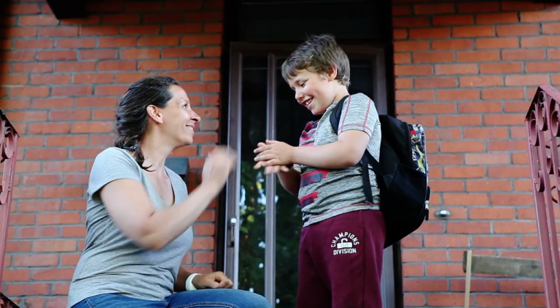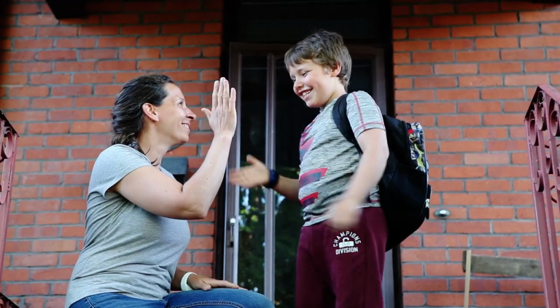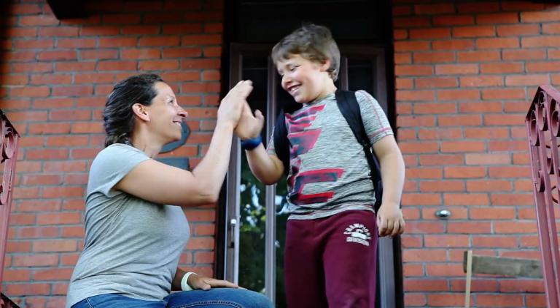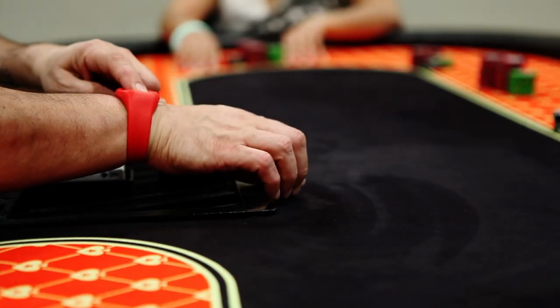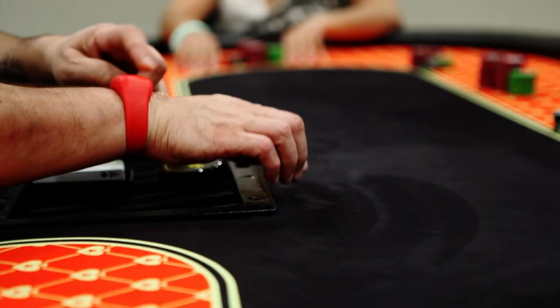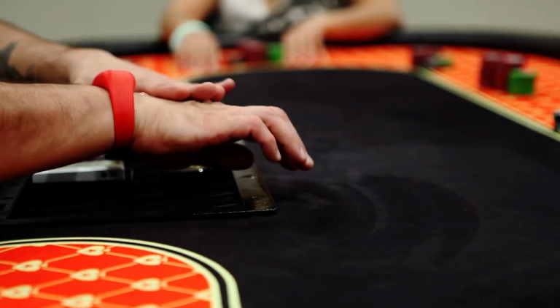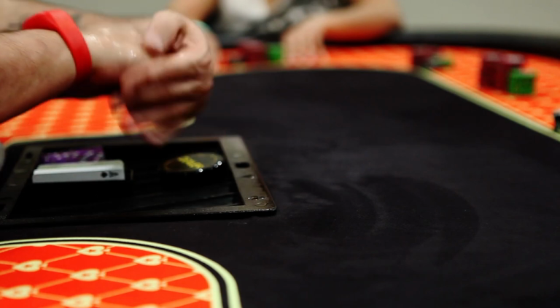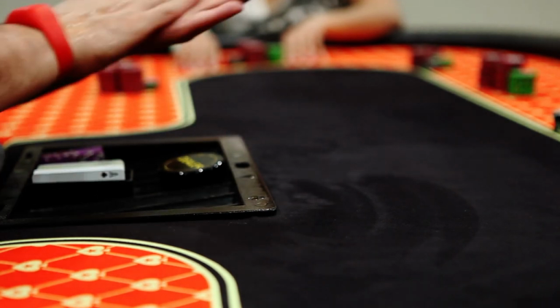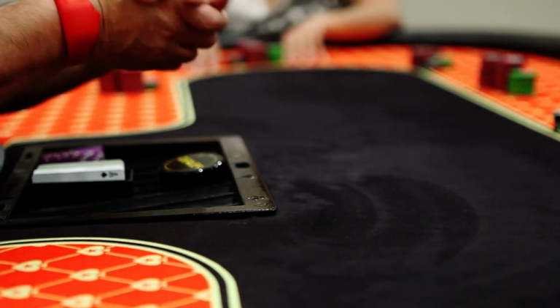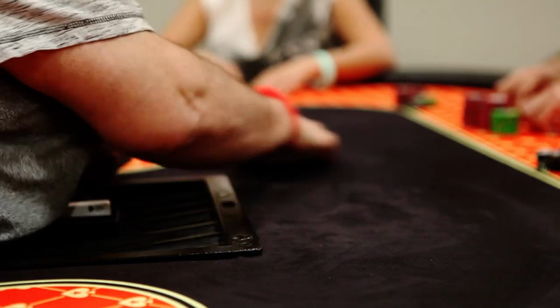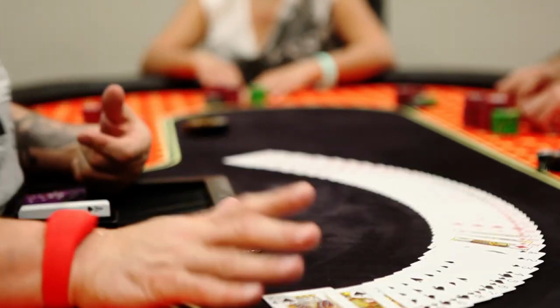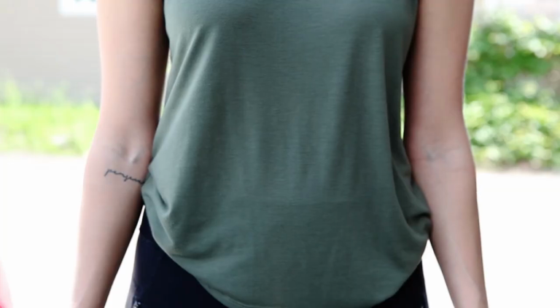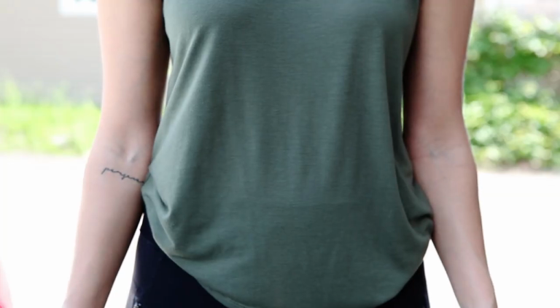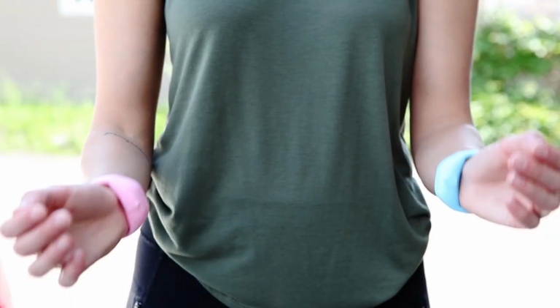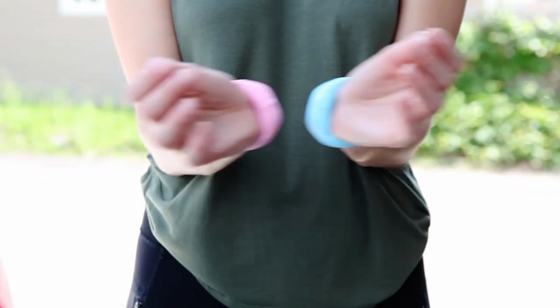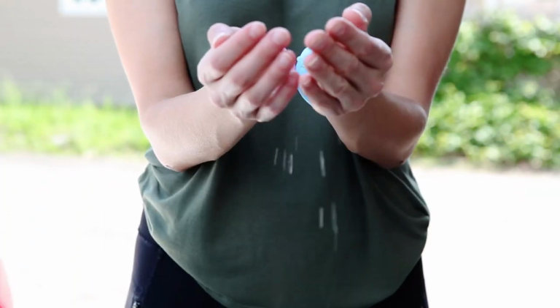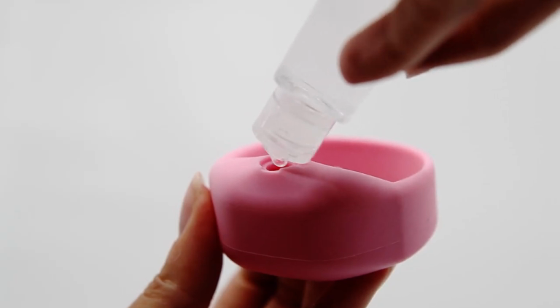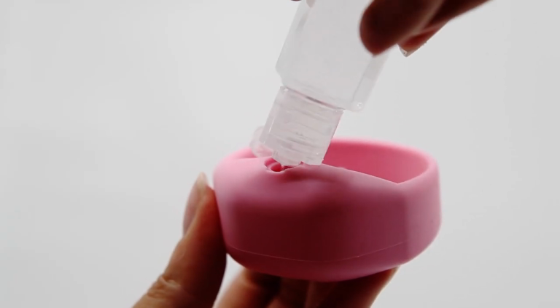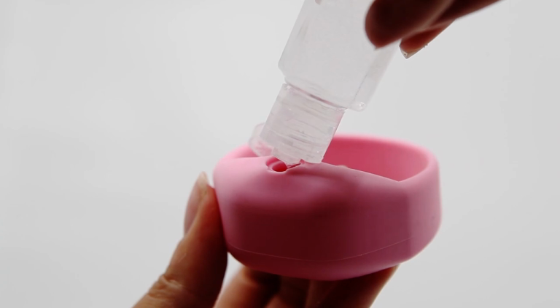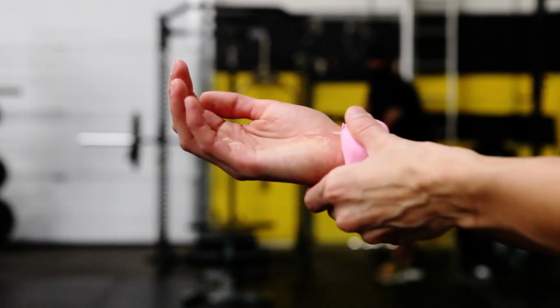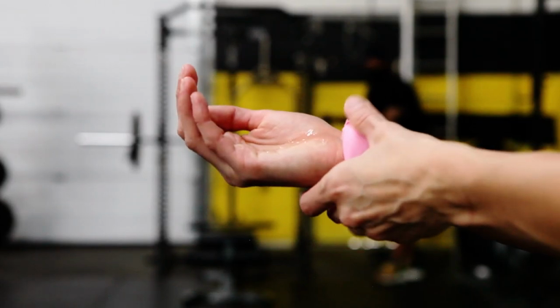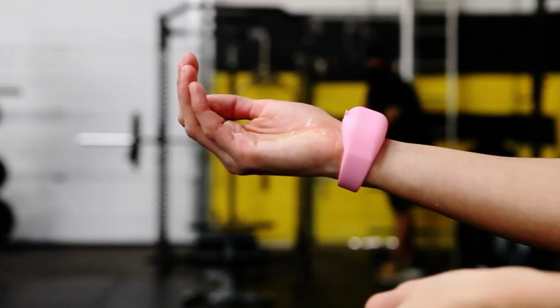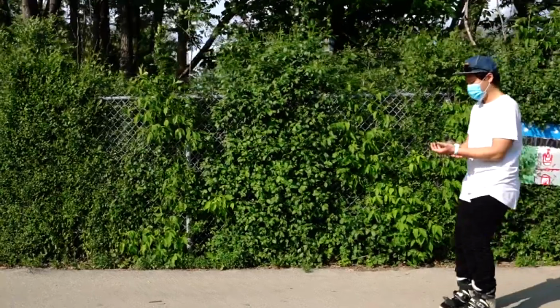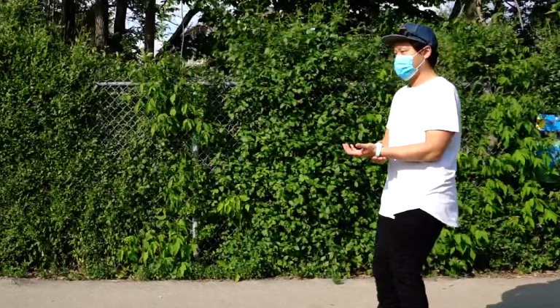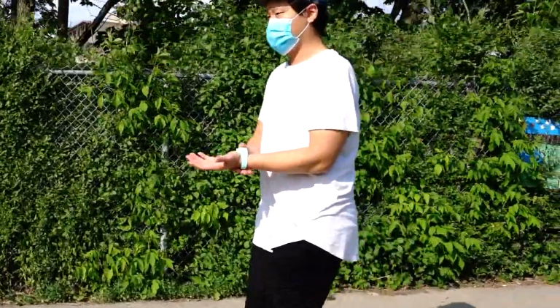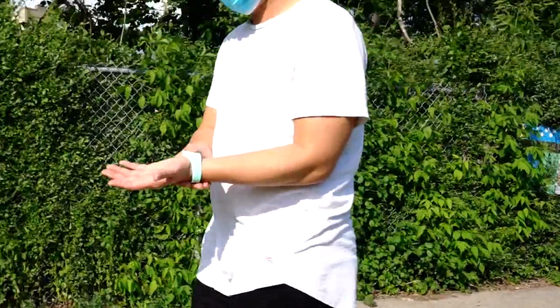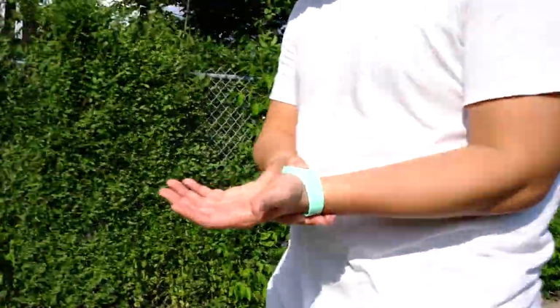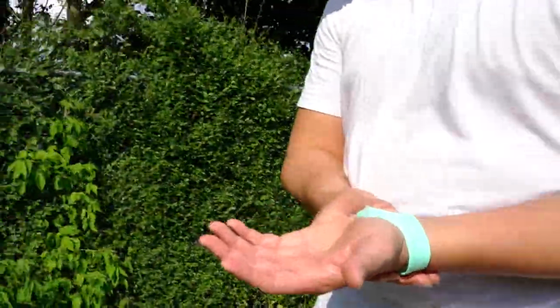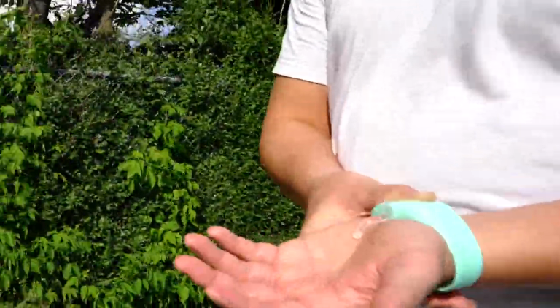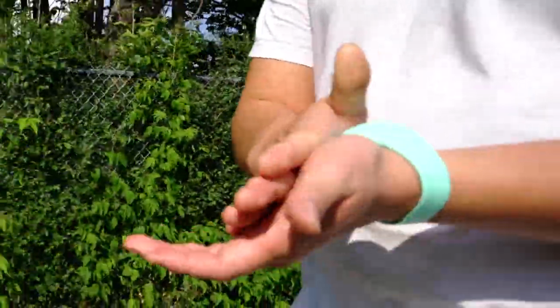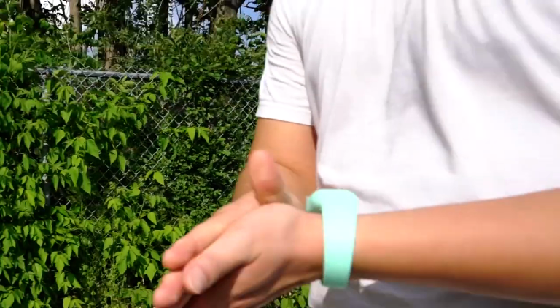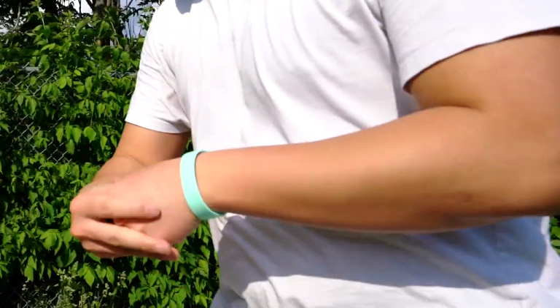SqueezyBand on your wrist saves you from those nasty germs. Protect yourself — just fill, squeeze, use, and be safe on the go. Order yours today.